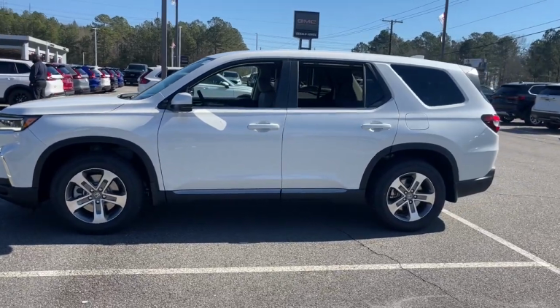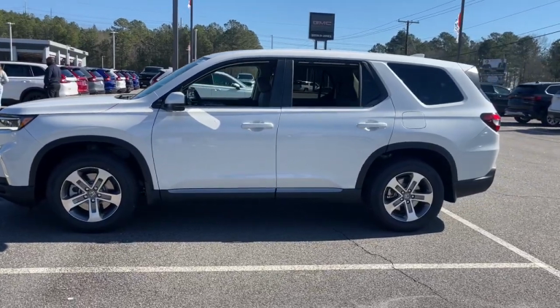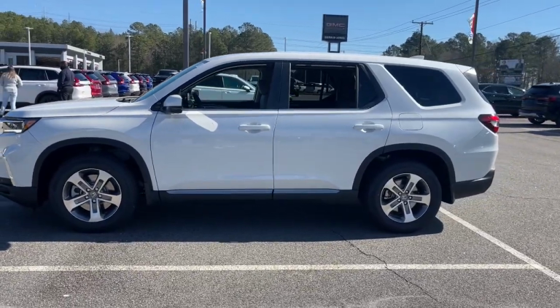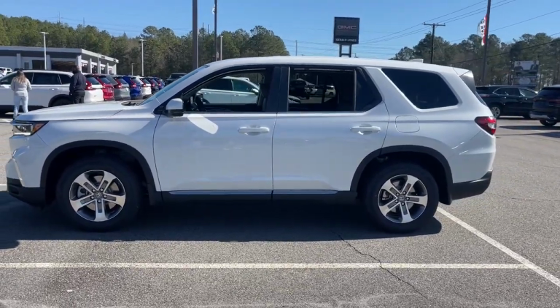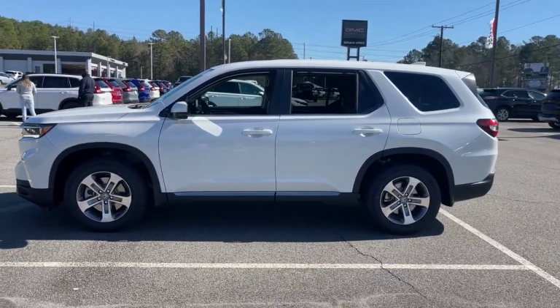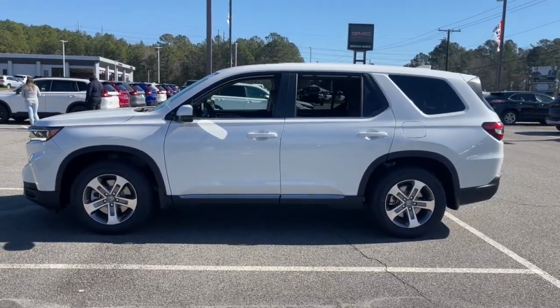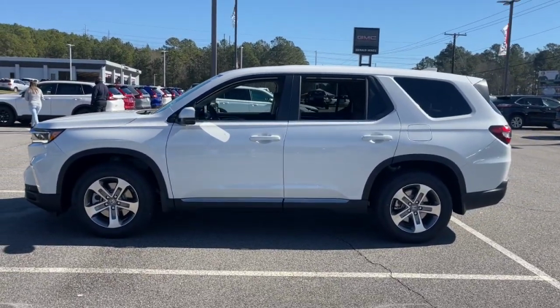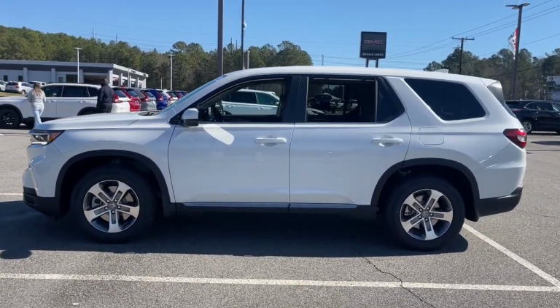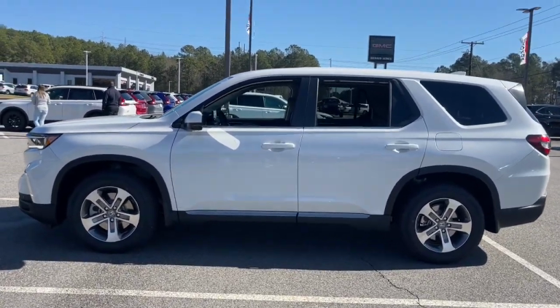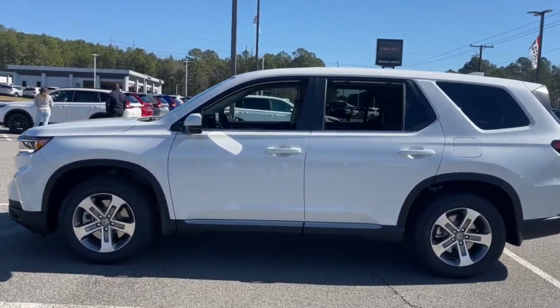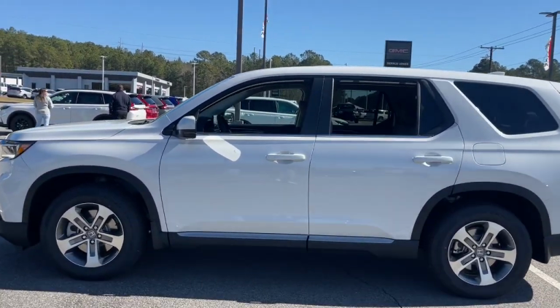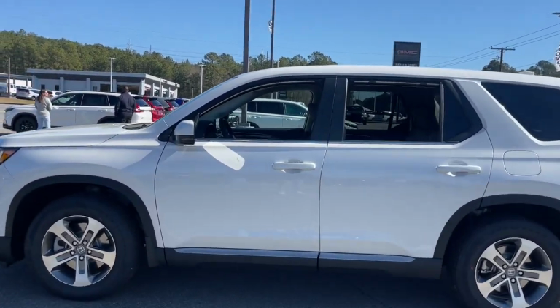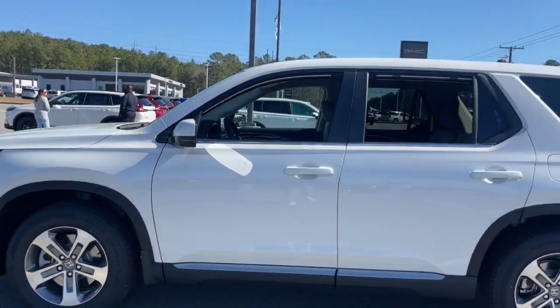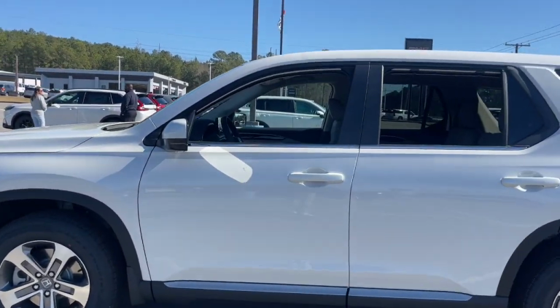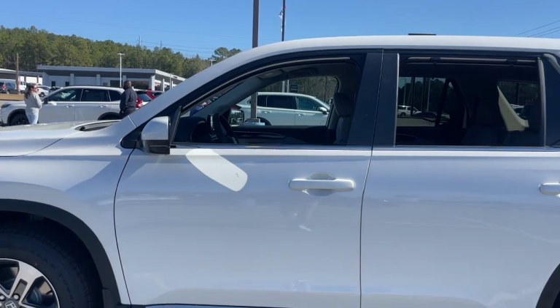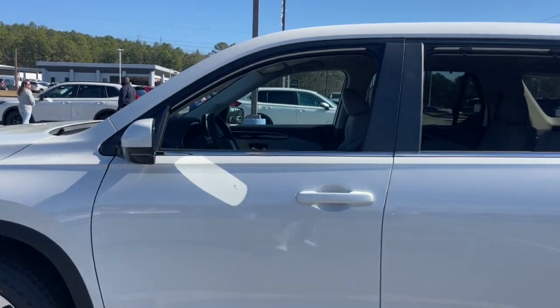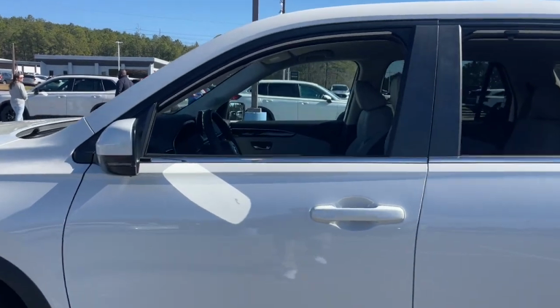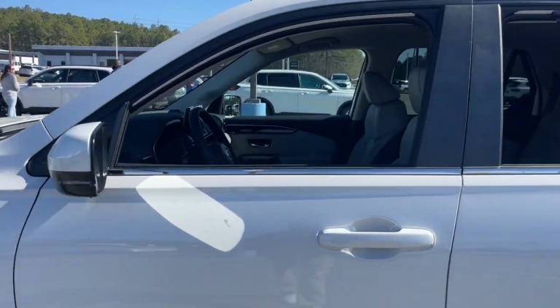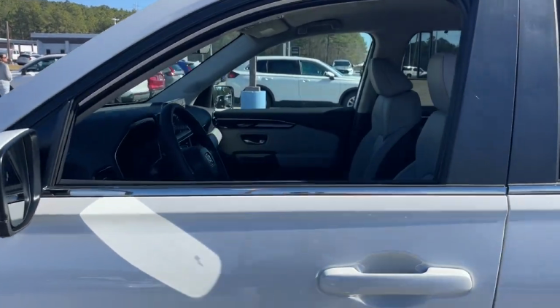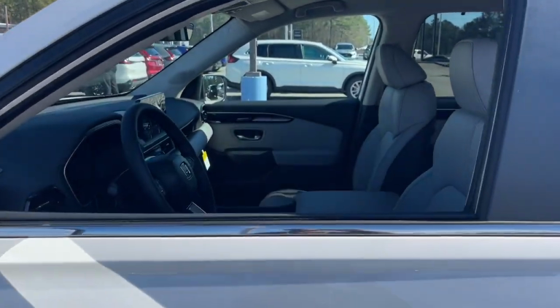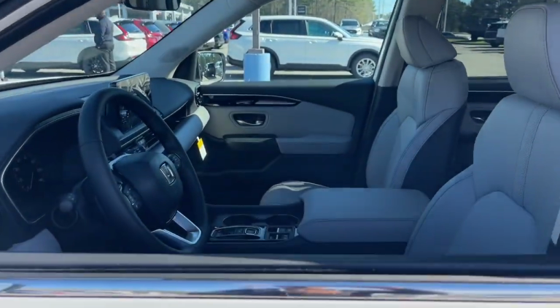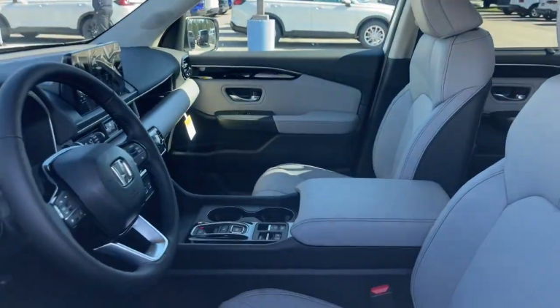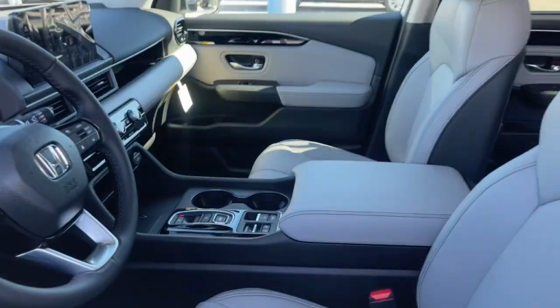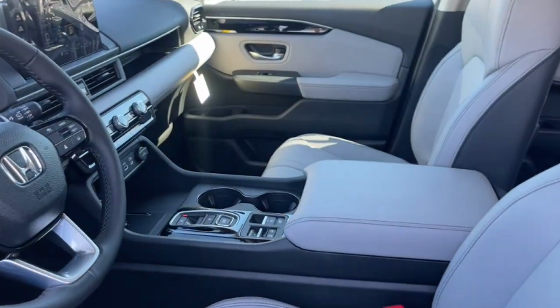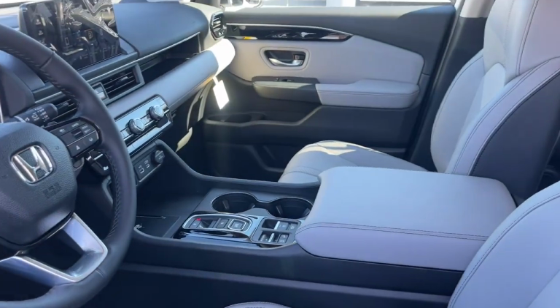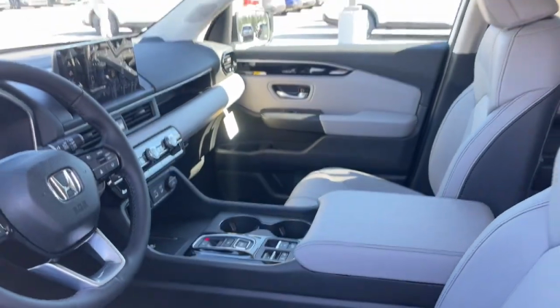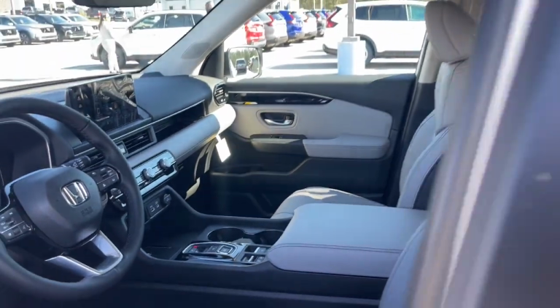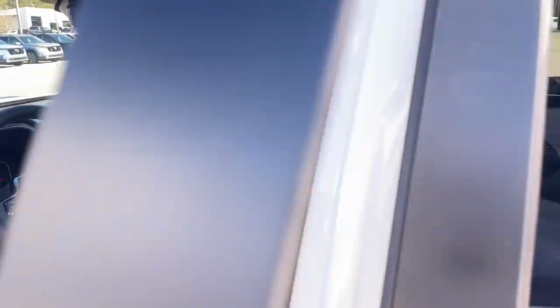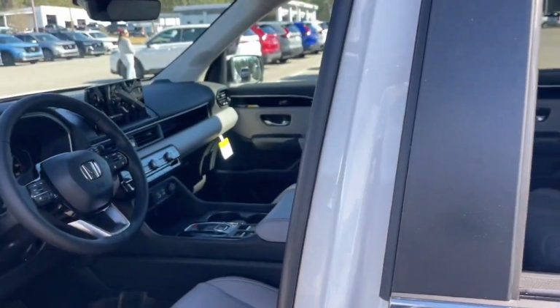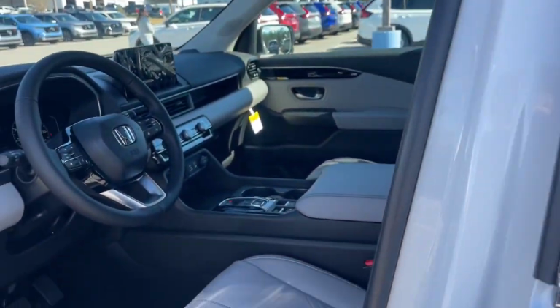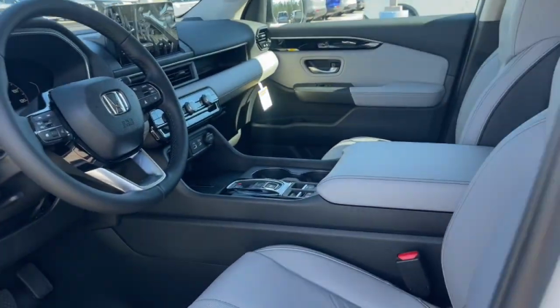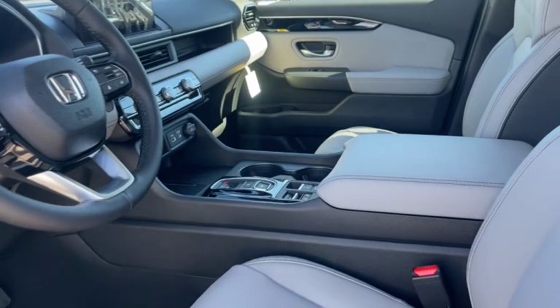With all-wheel drive and advanced safety technology, this is the family-friendly SUV you've been waiting for. The following are some of this vehicle's highlighted options.